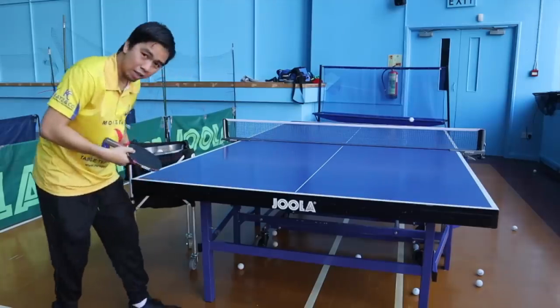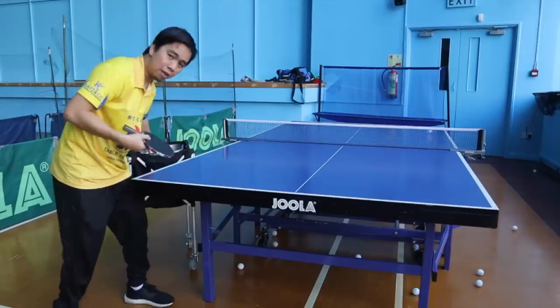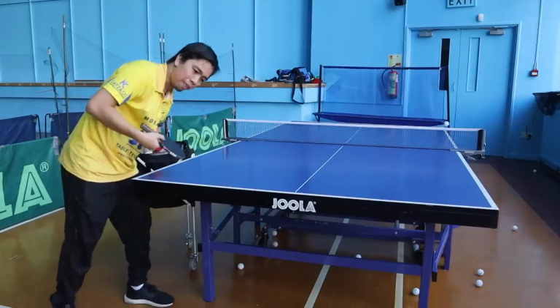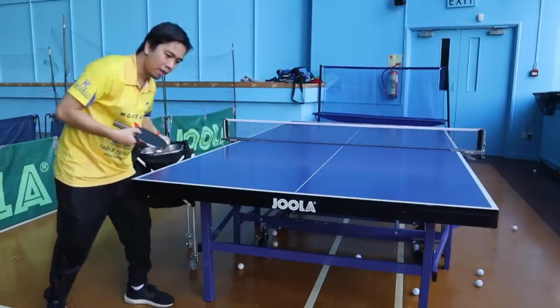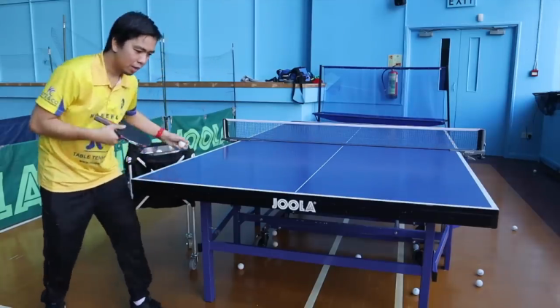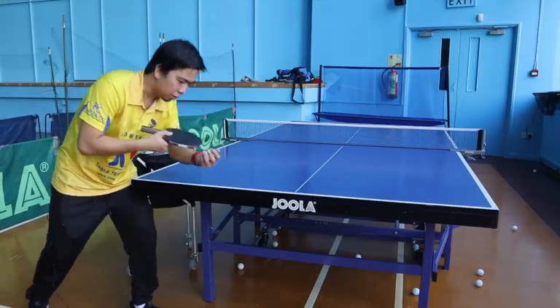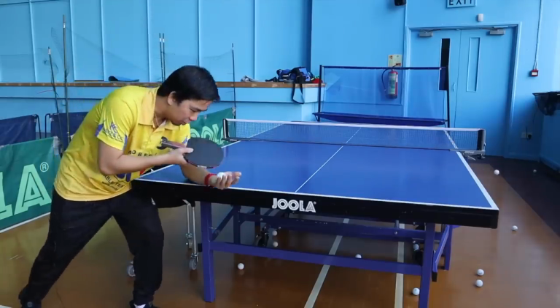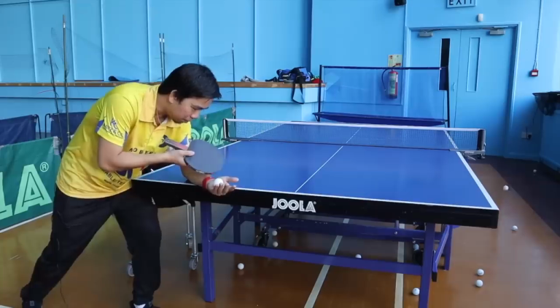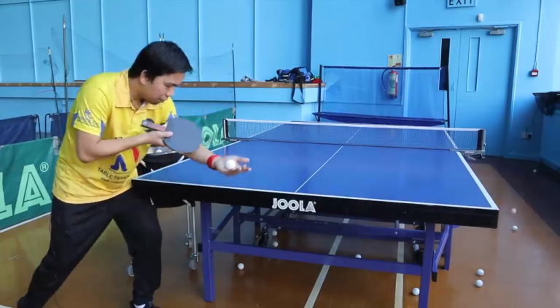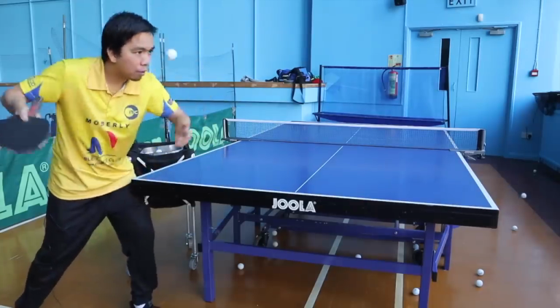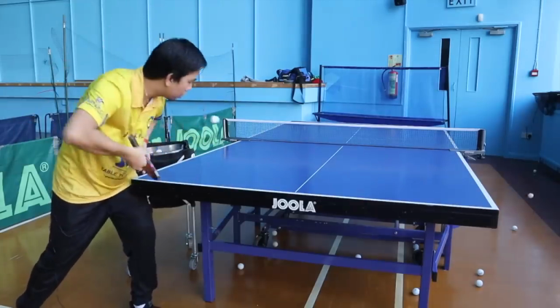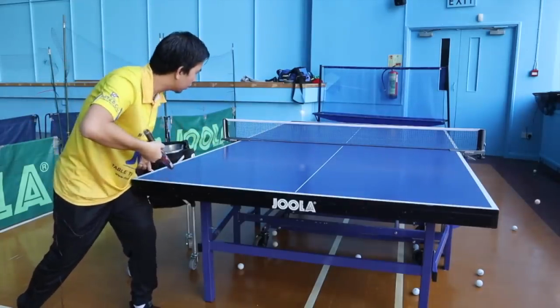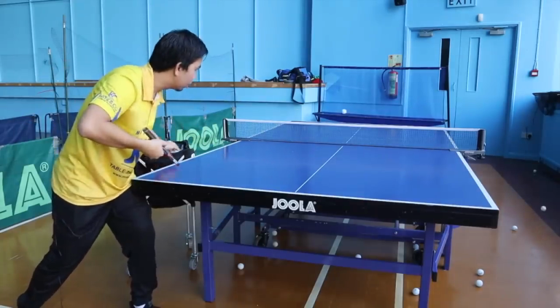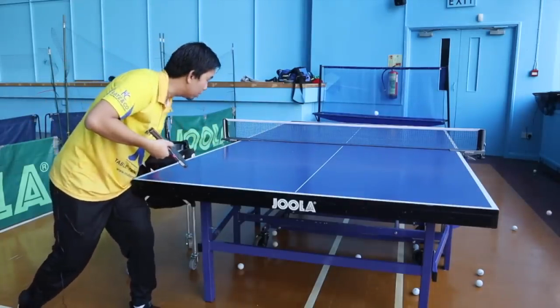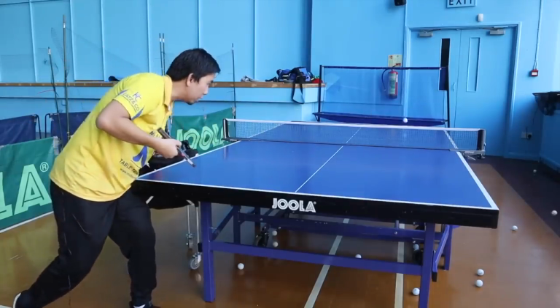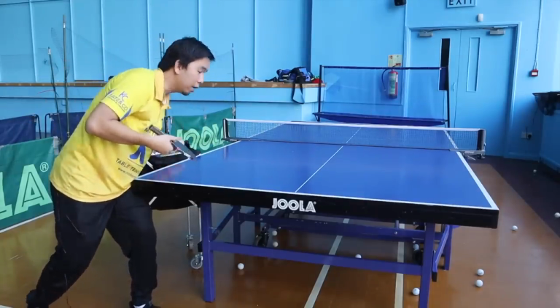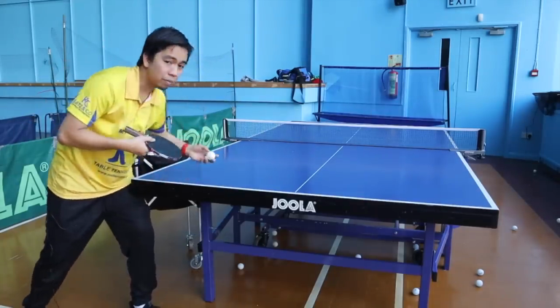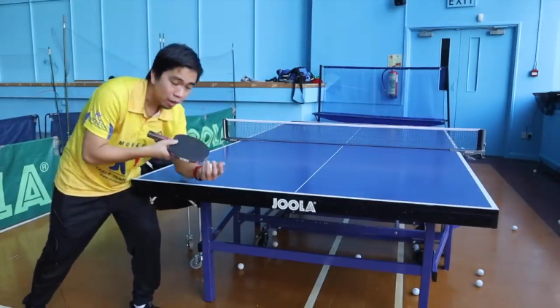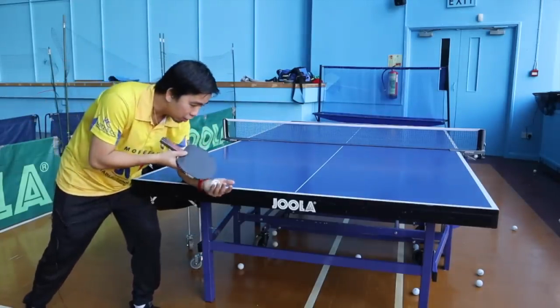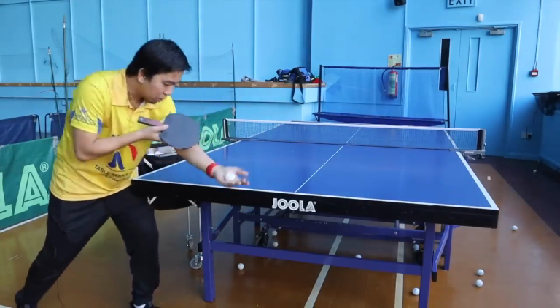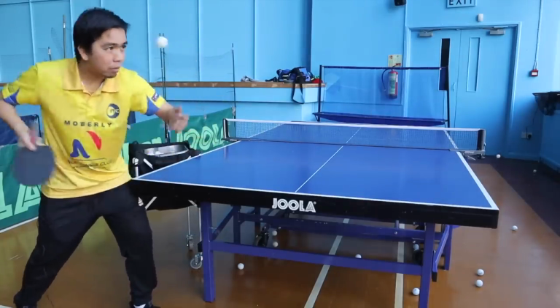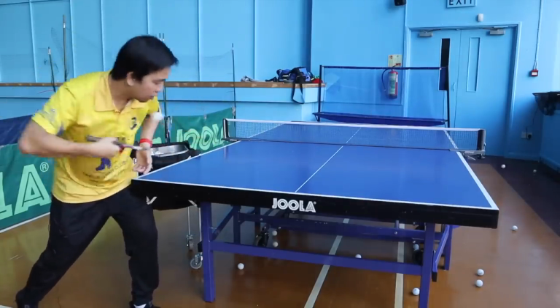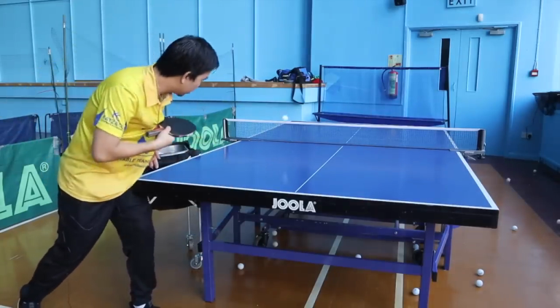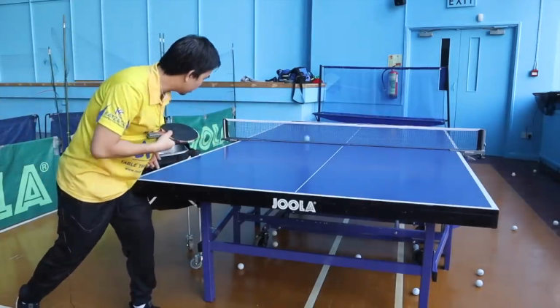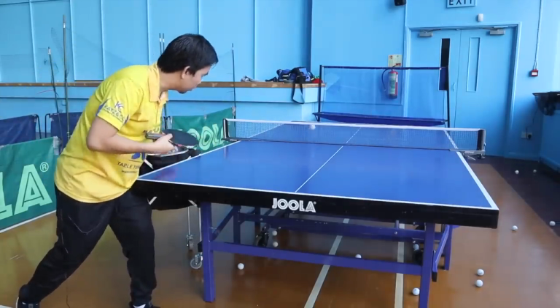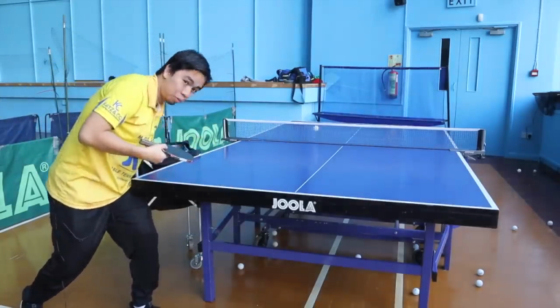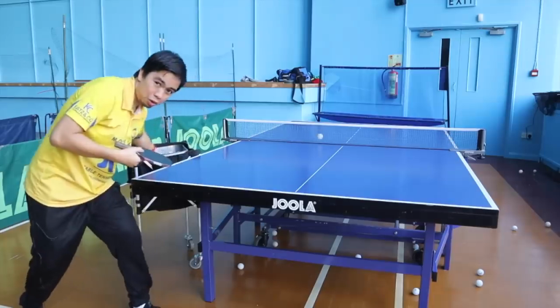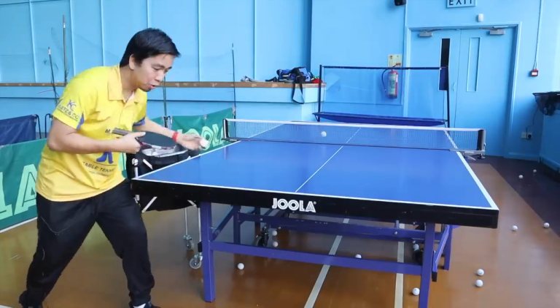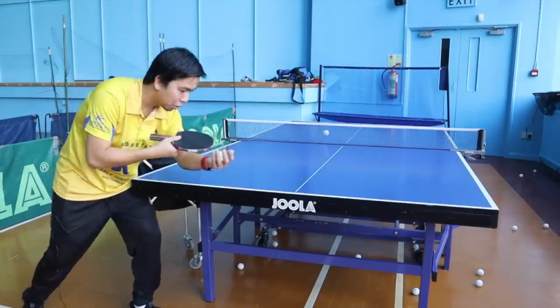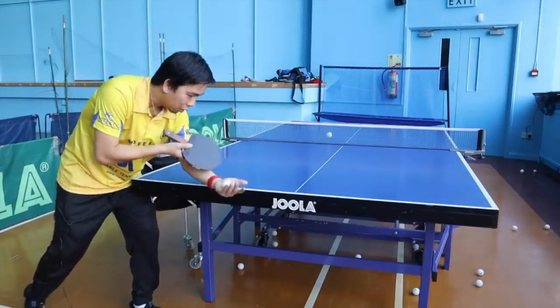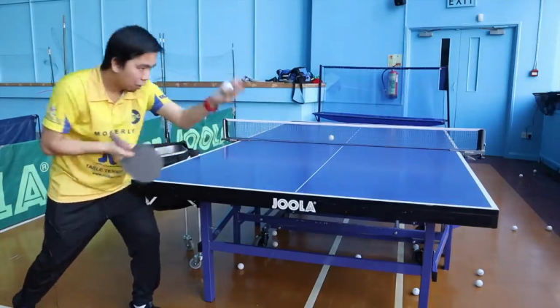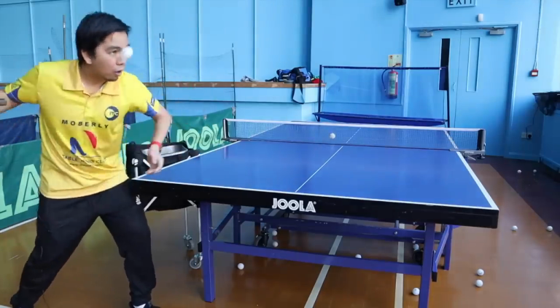That's it — this is a side spin chop. Yeah, this is a backspin, almost close to the net.